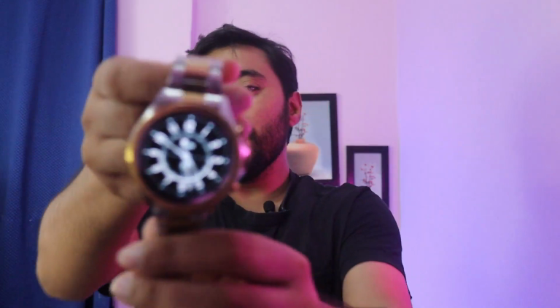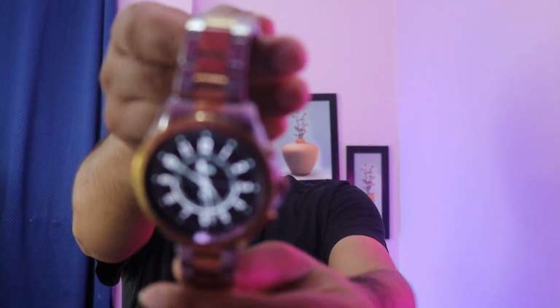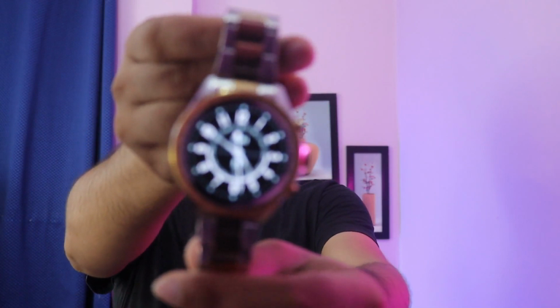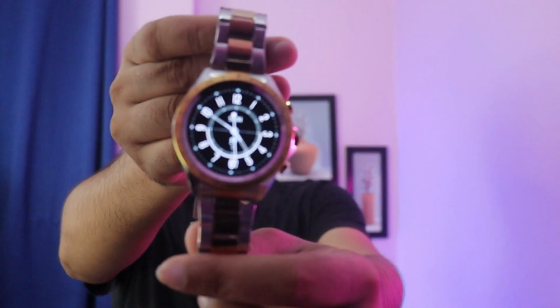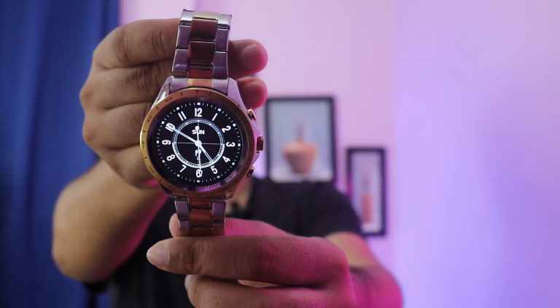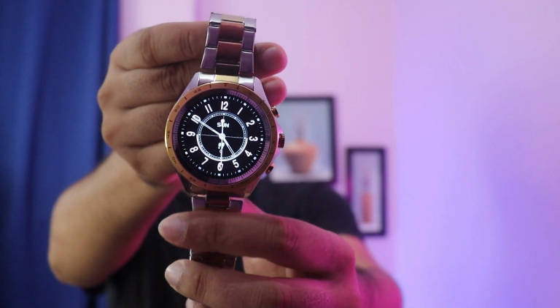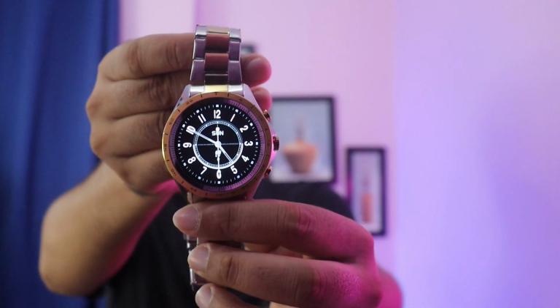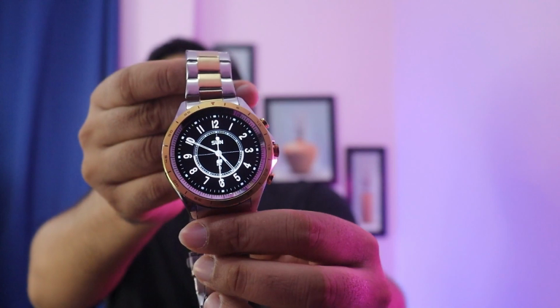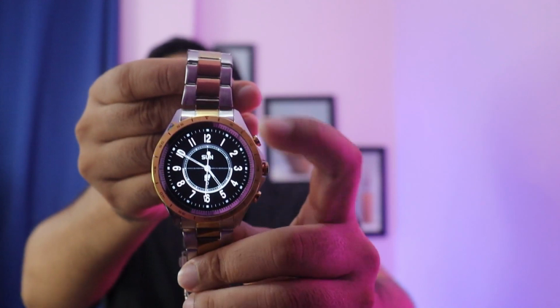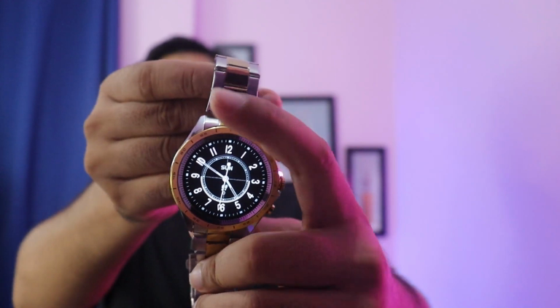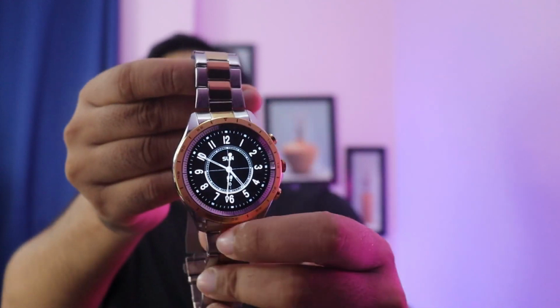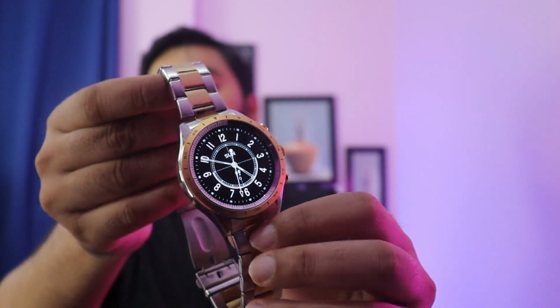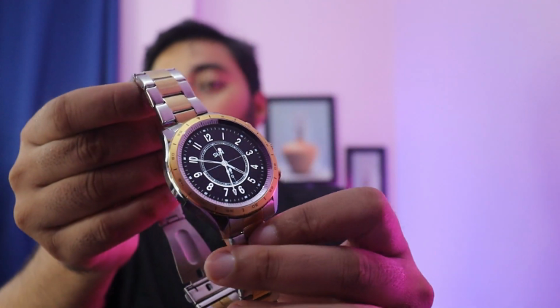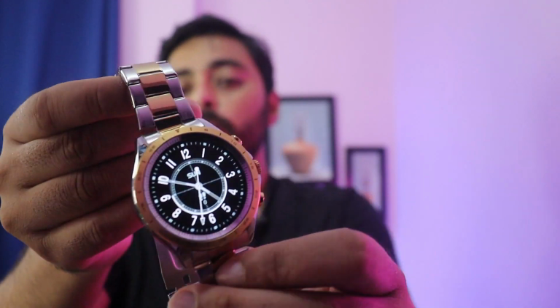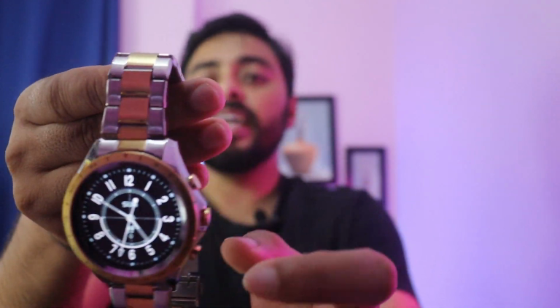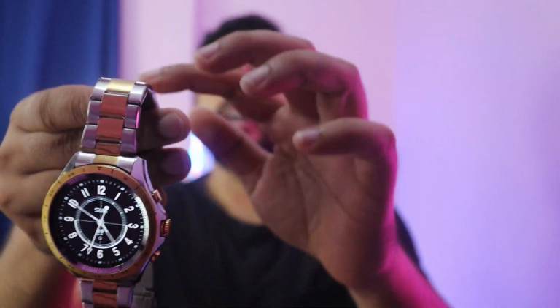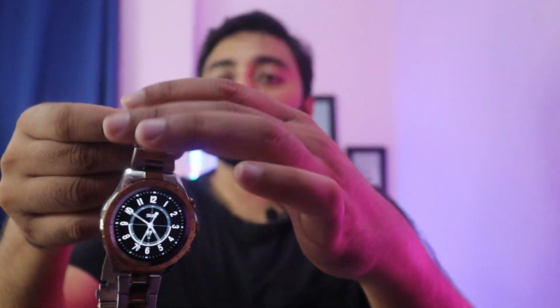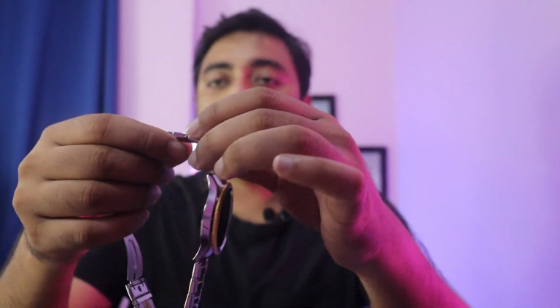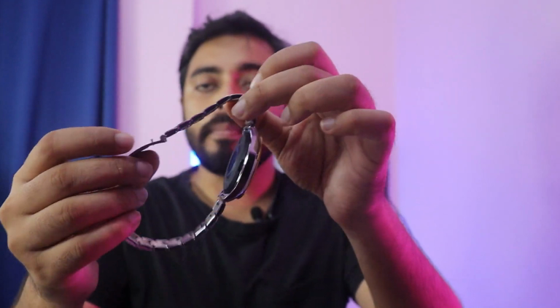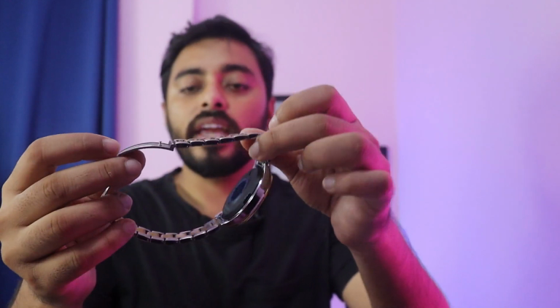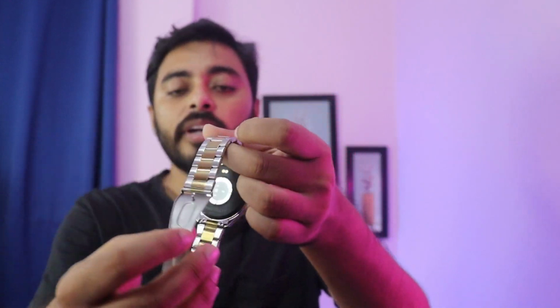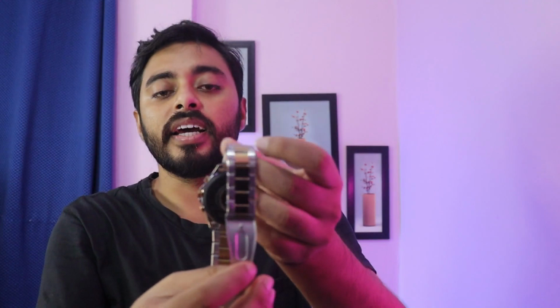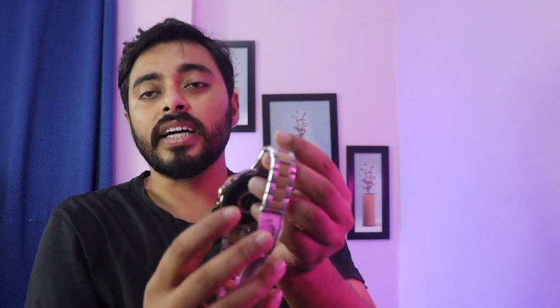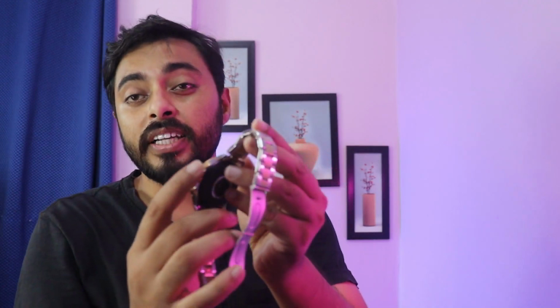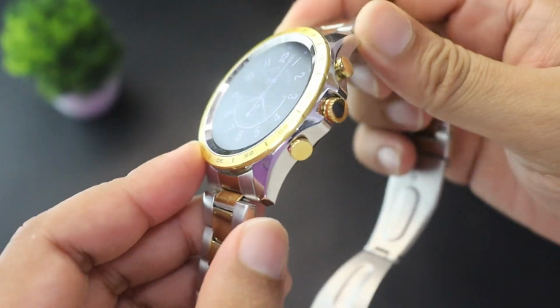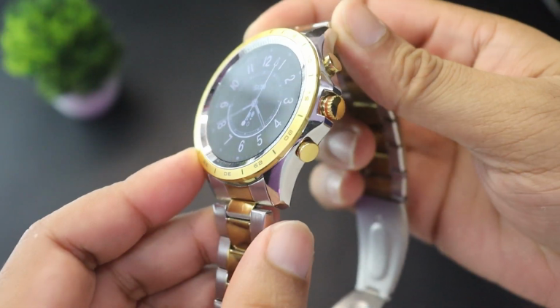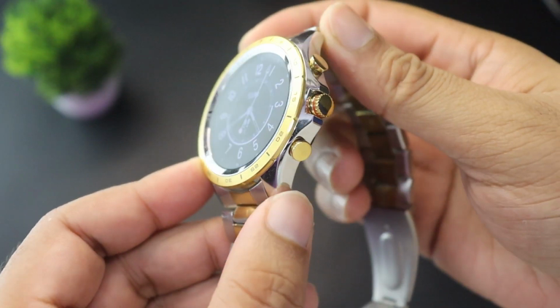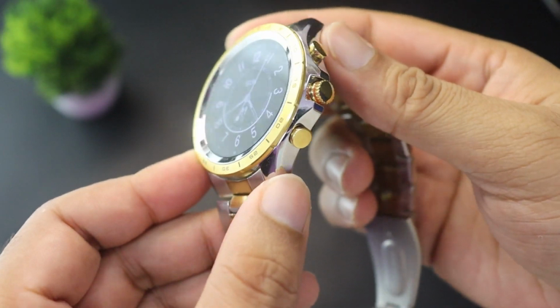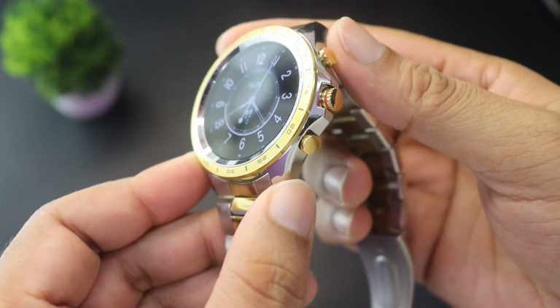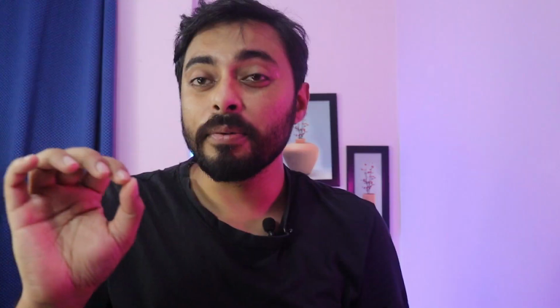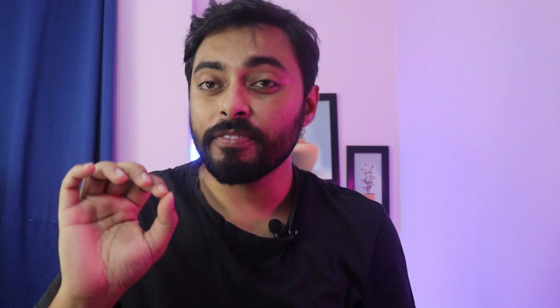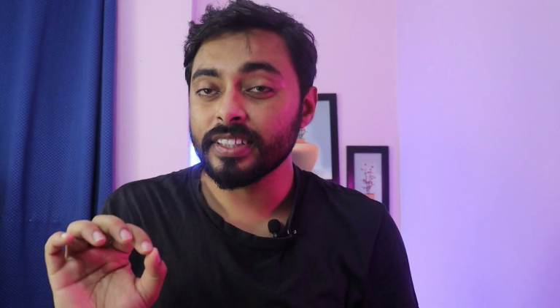It has a very premium looking design with a full metallic build. The side strap is also metallic, and it has twin buttons on the side — all of which are functional.